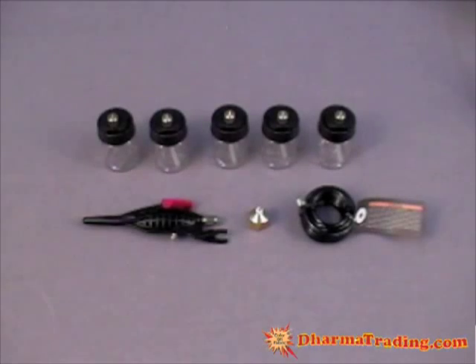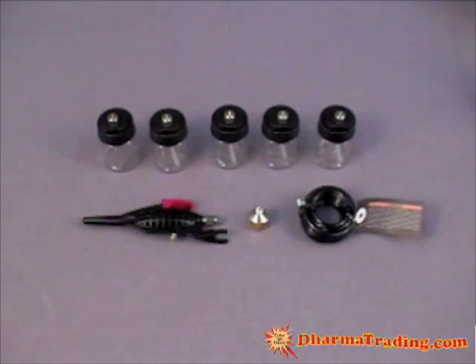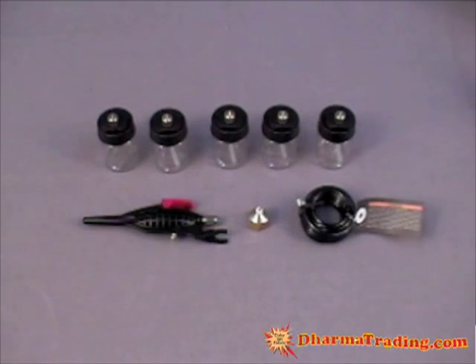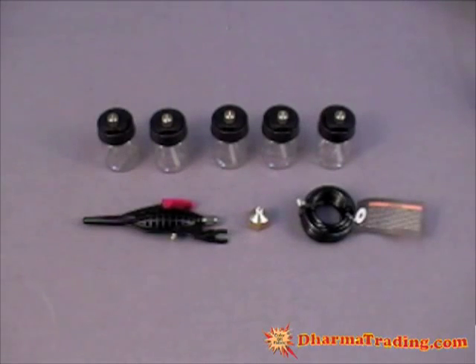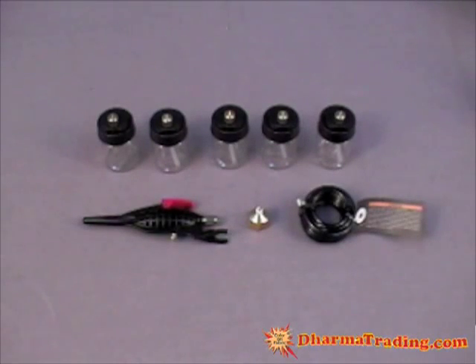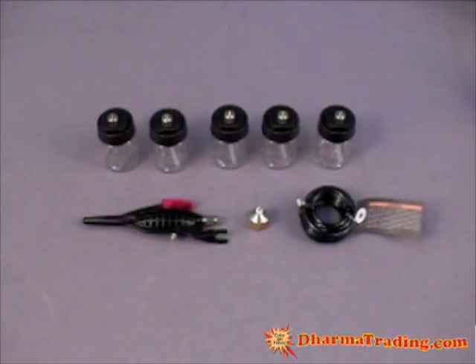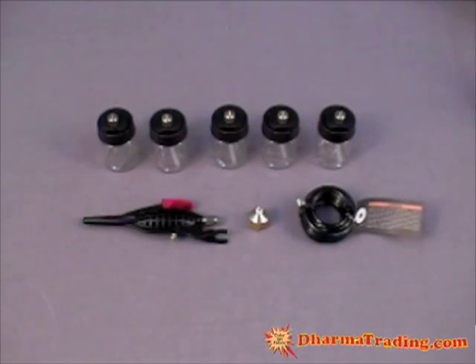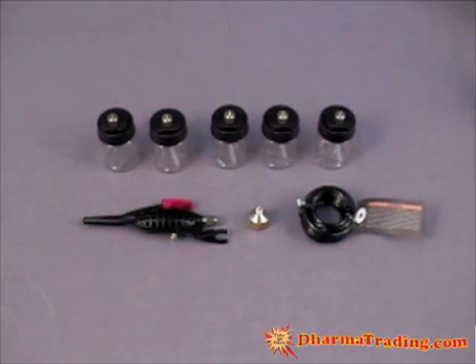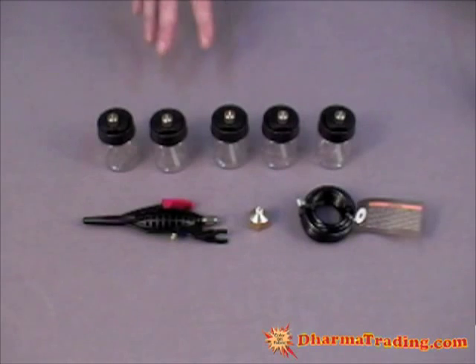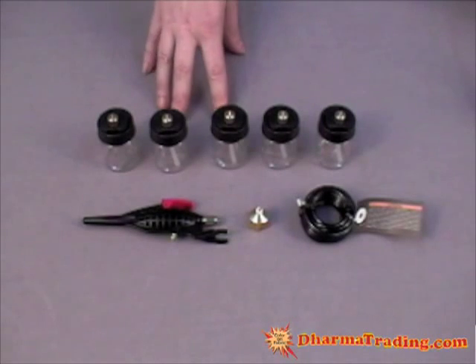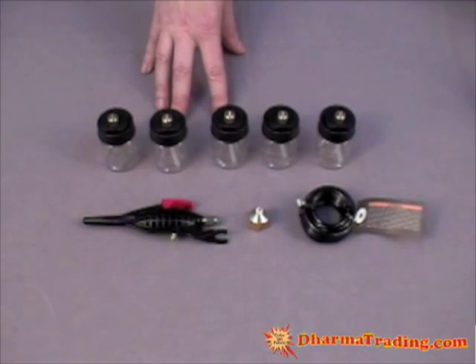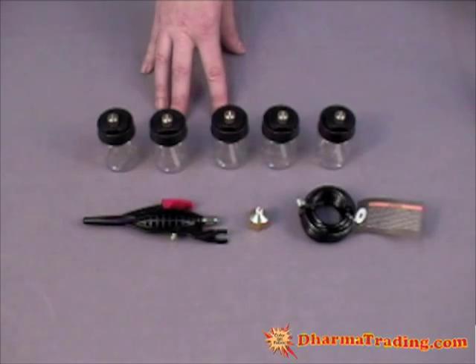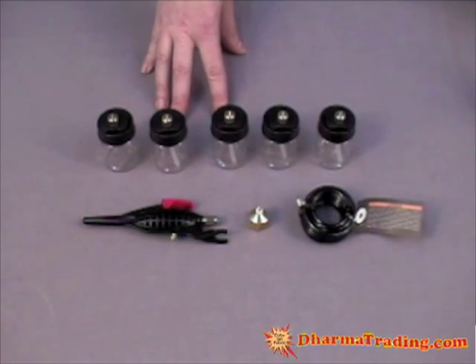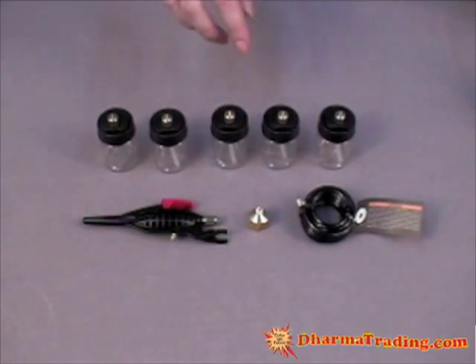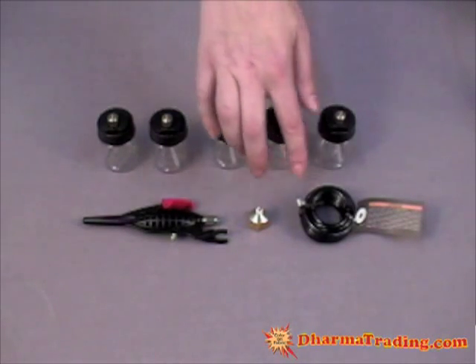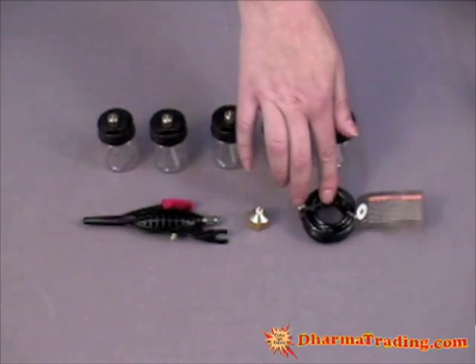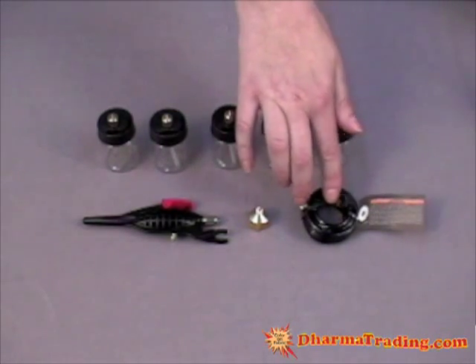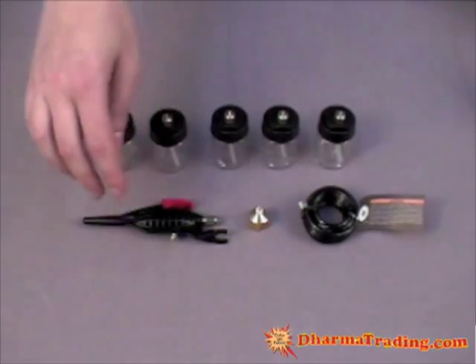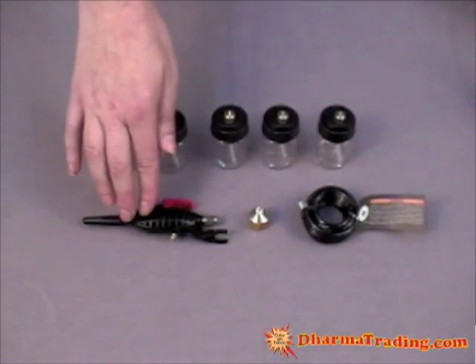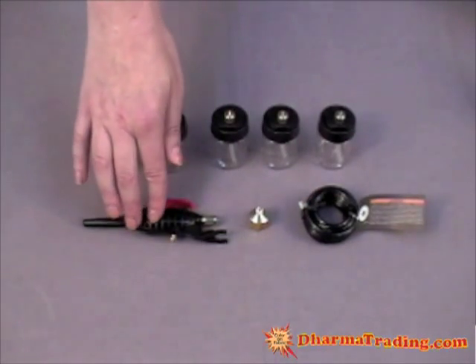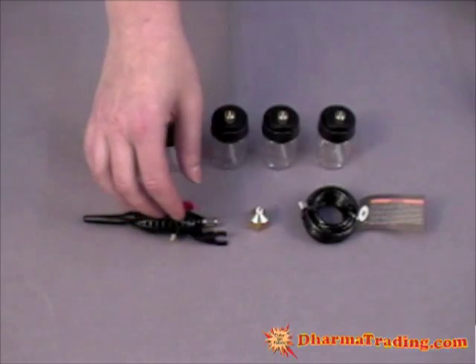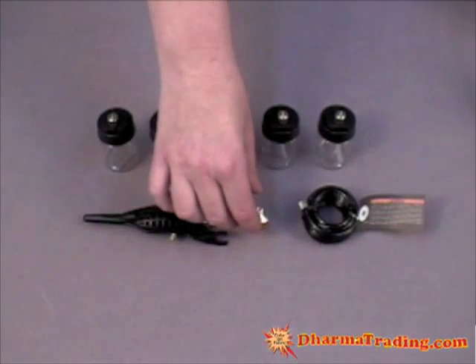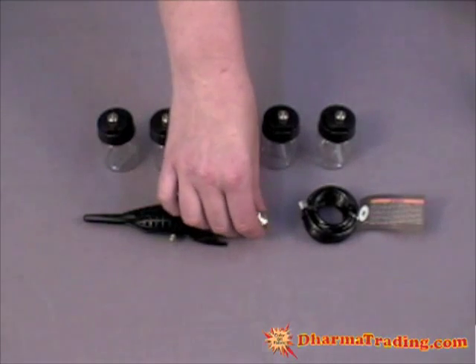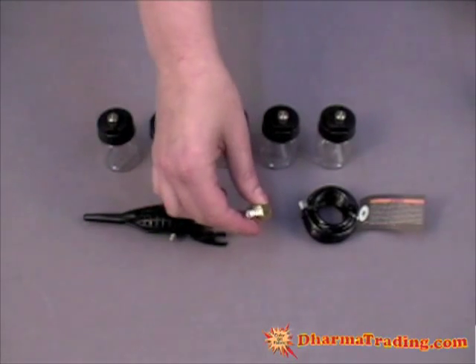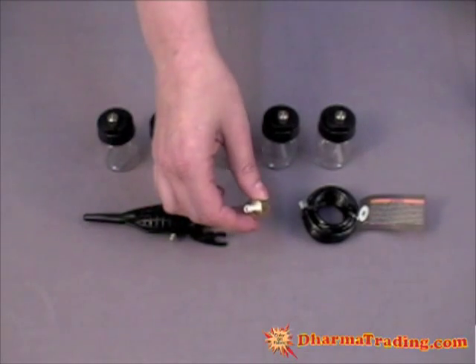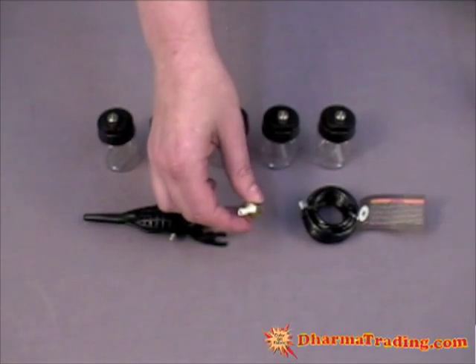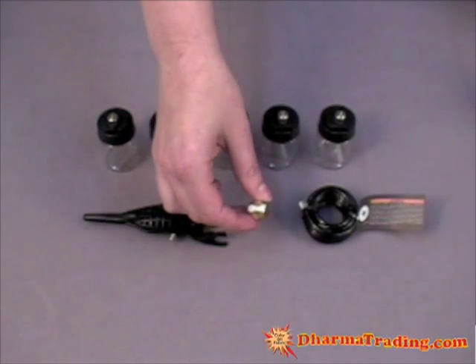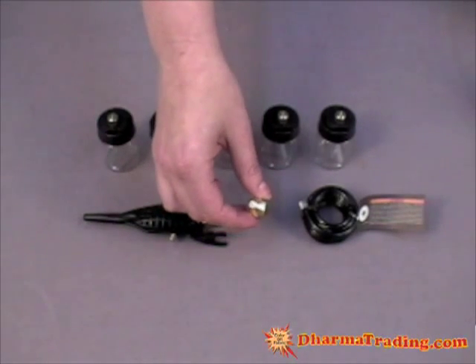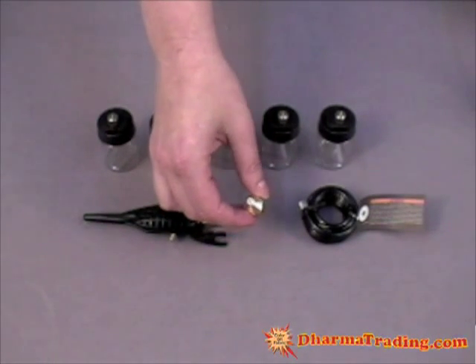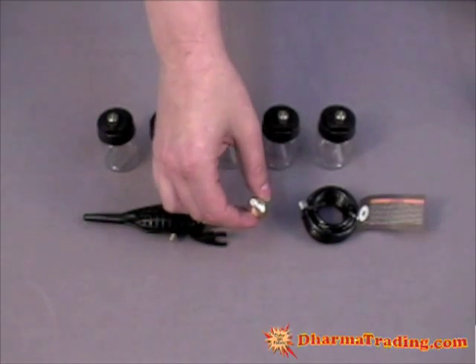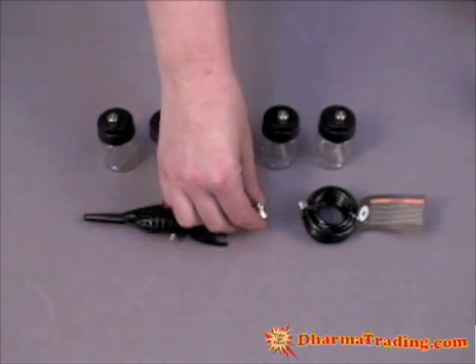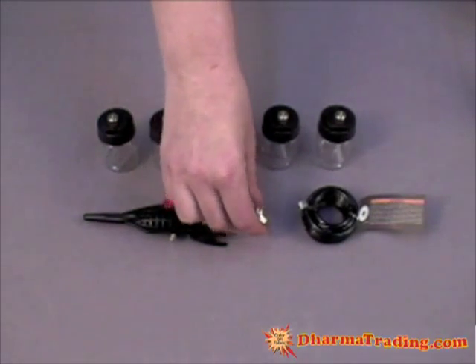These are the pieces that come with the quick change airbrush kit: there are five bottles for five different colors, your airbrush hose, your airbrush itself, and the adapter that you connect to the airbrush hose that connects to the compressor hose.